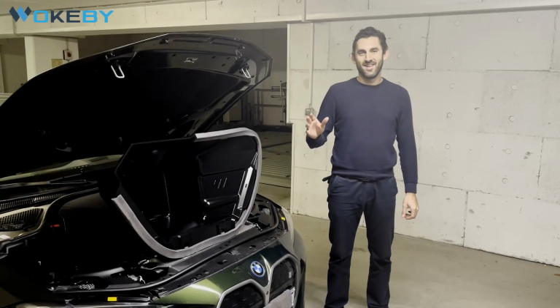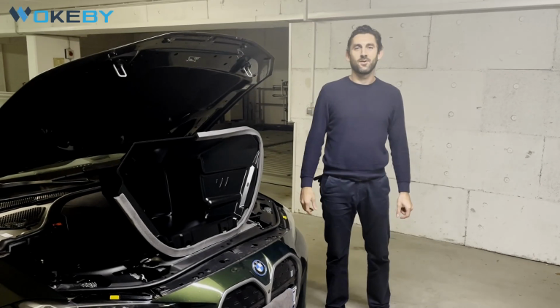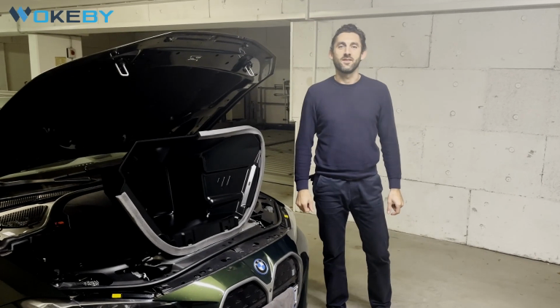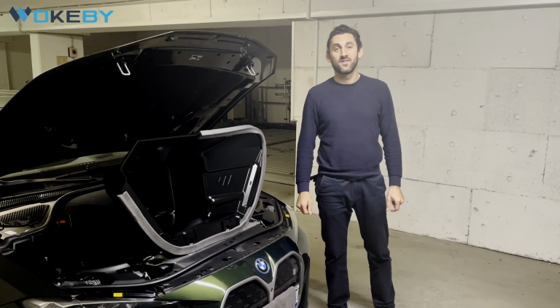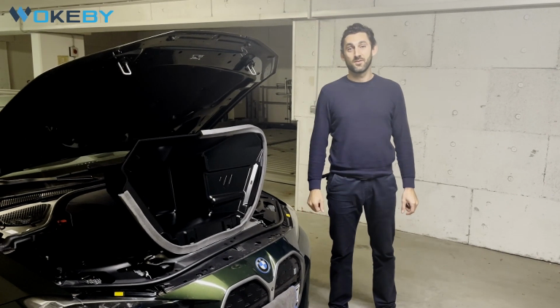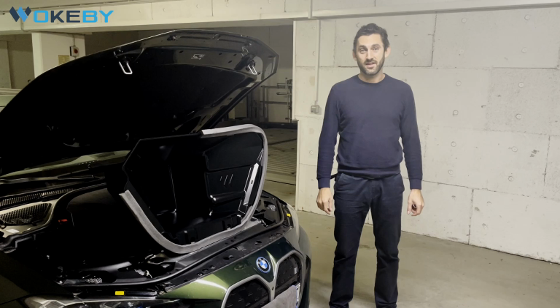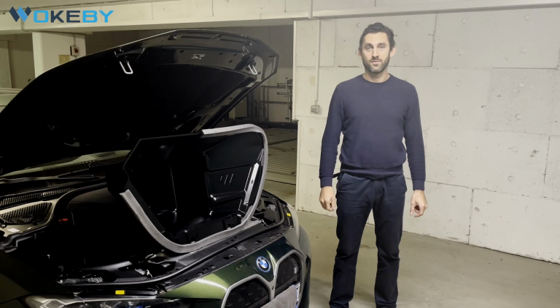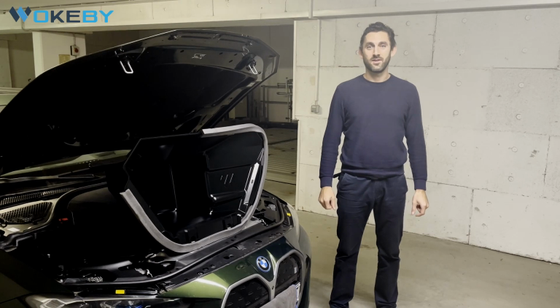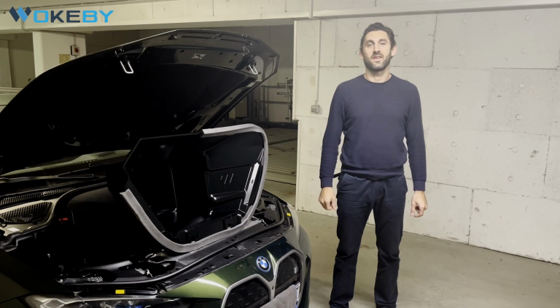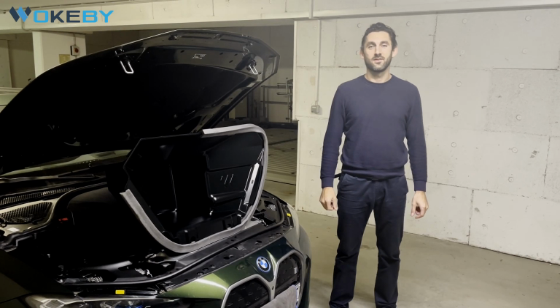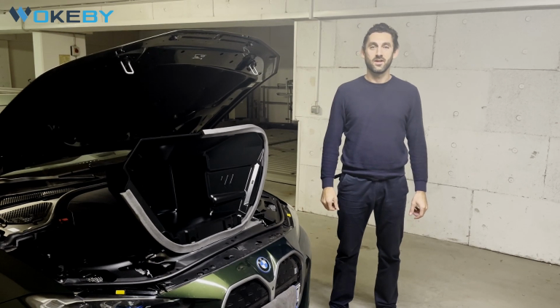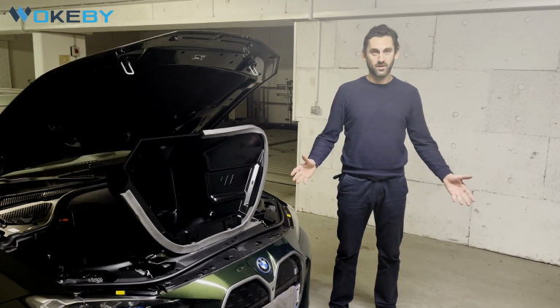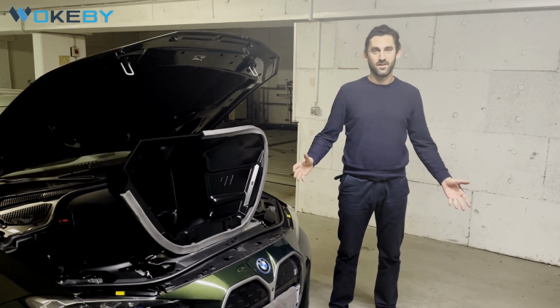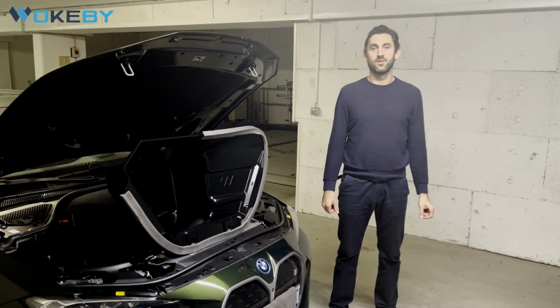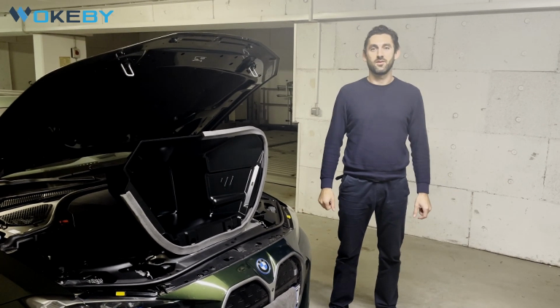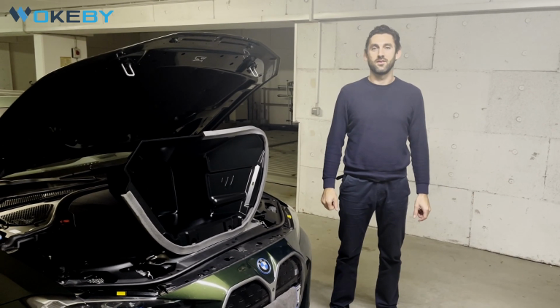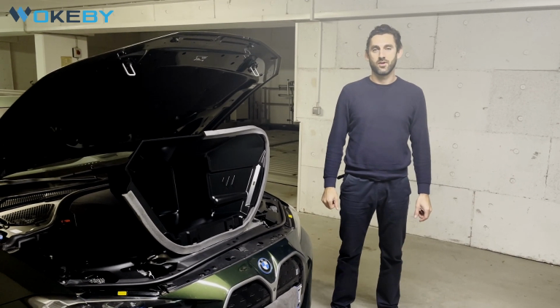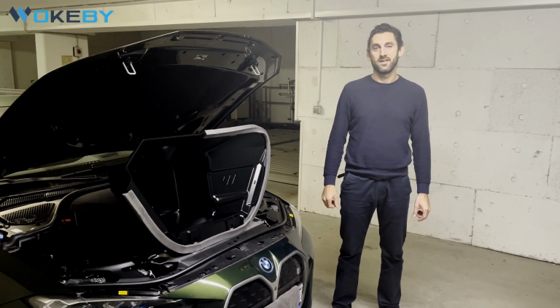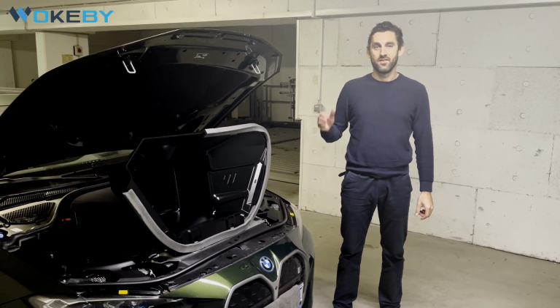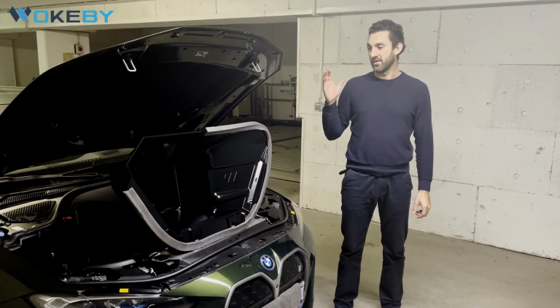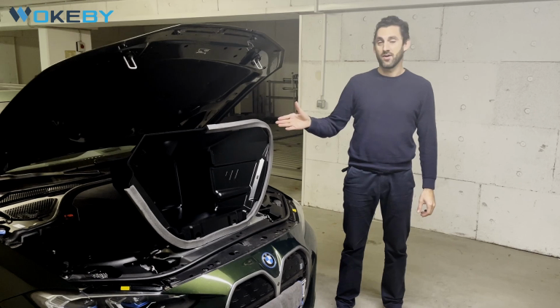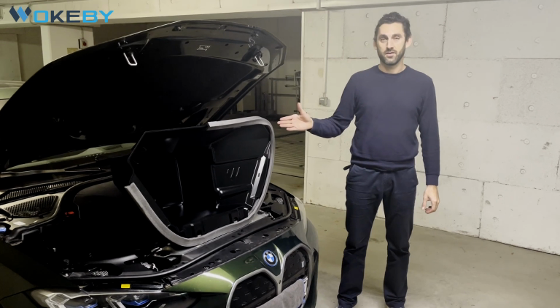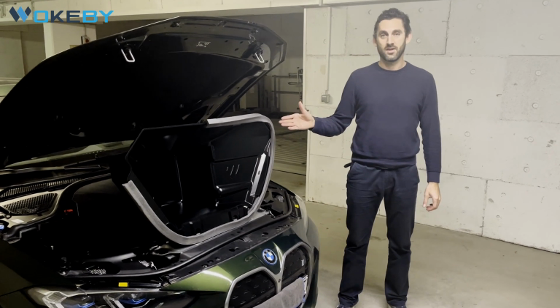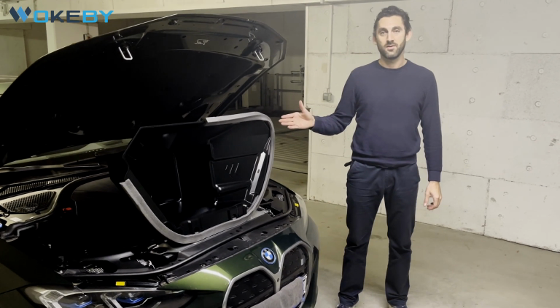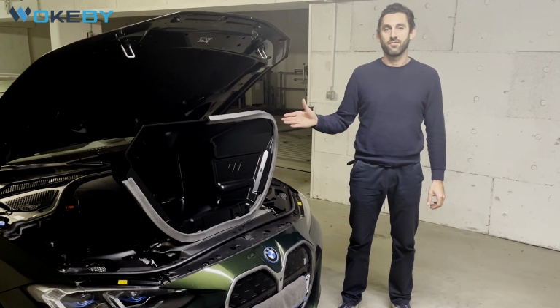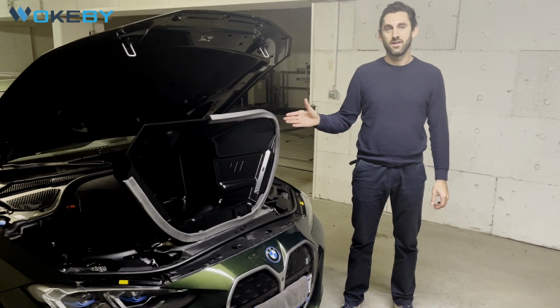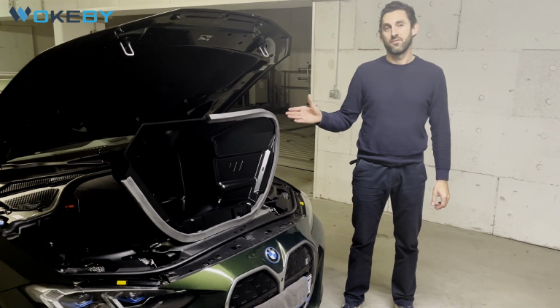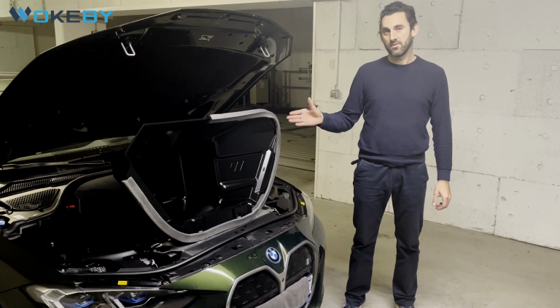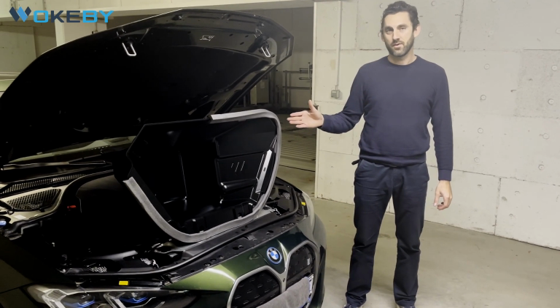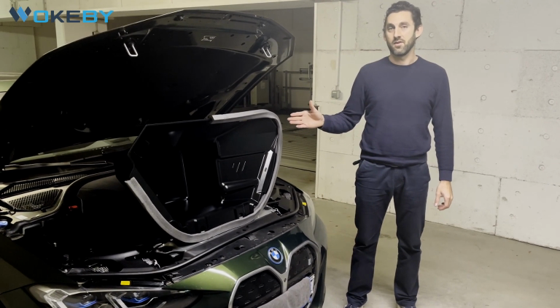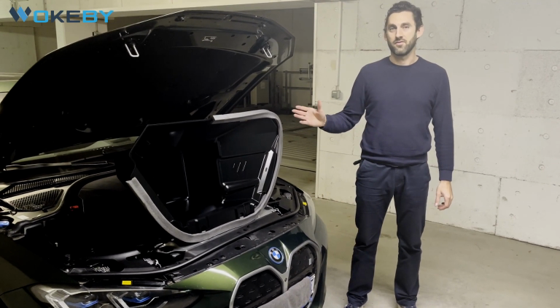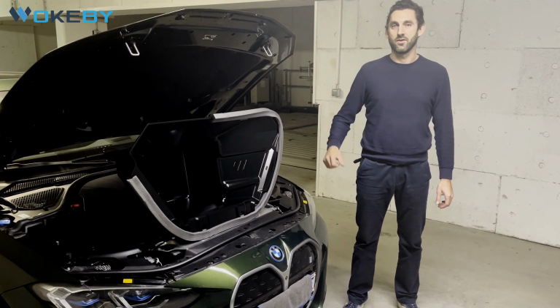Hello everybody. This is Wolfgang Kern from Wokewi, and today we are here in Munich to show you our newest product, the Frunk for the BMW i4 for the eDrive 40 and 35 version.